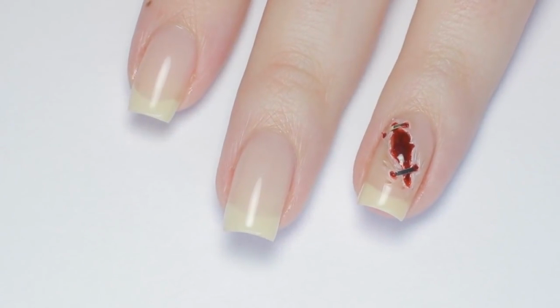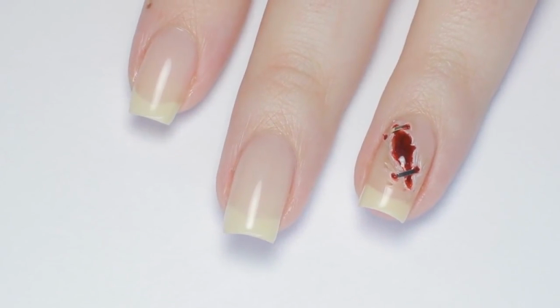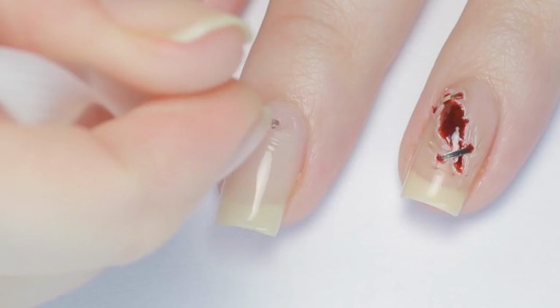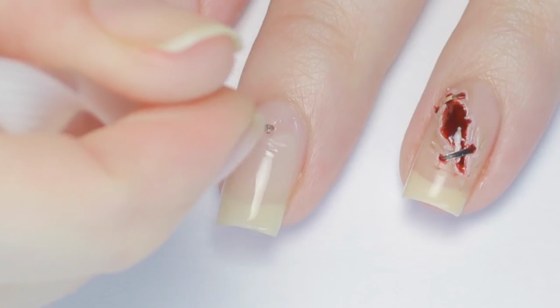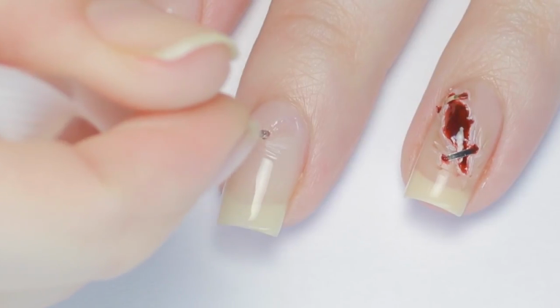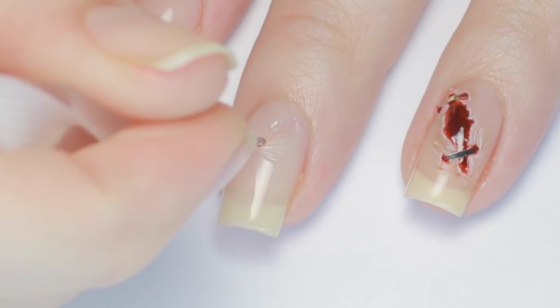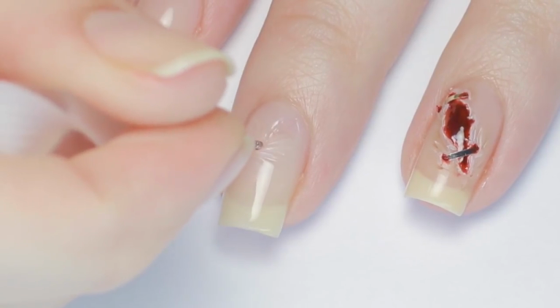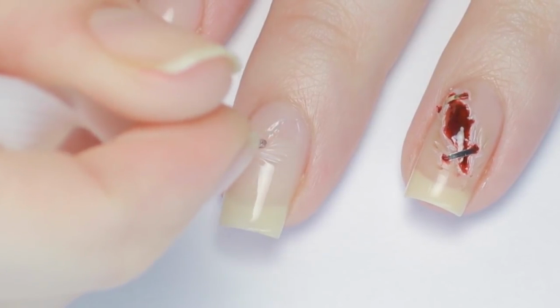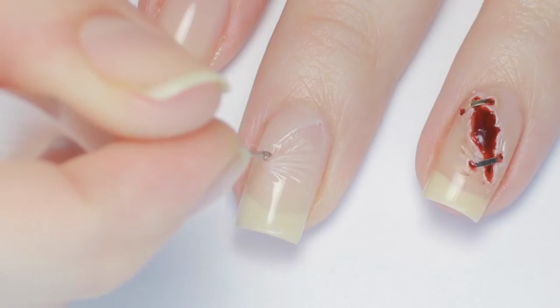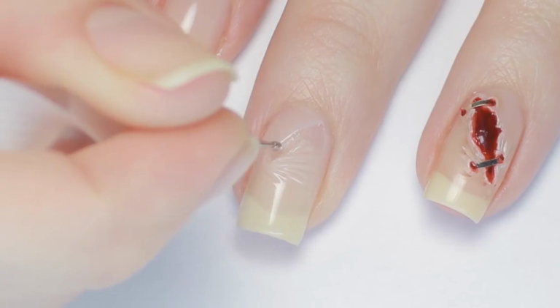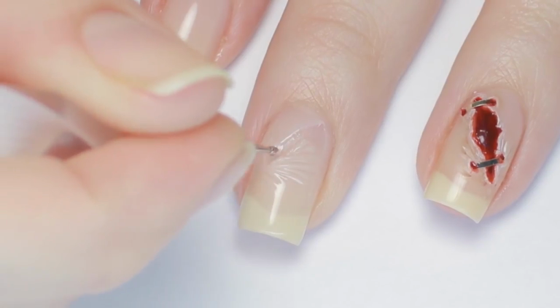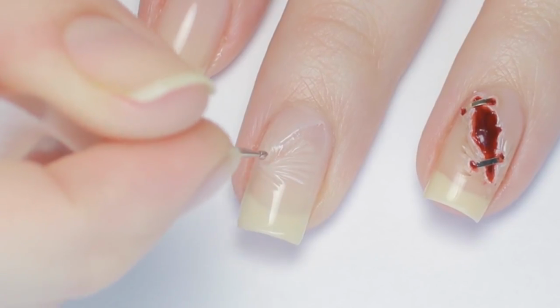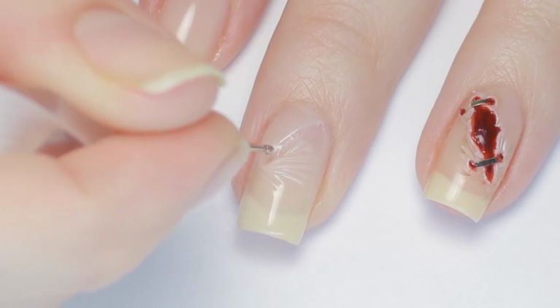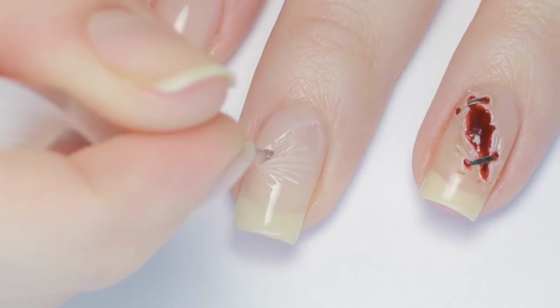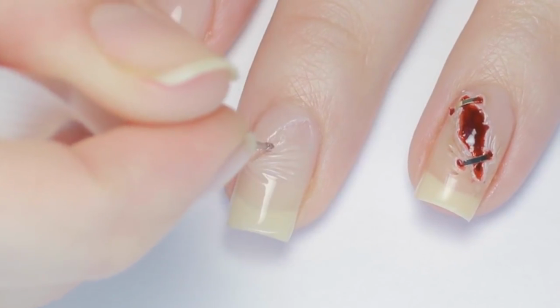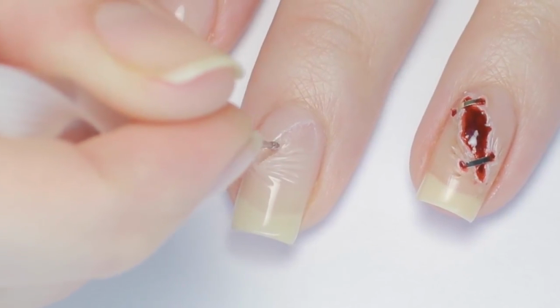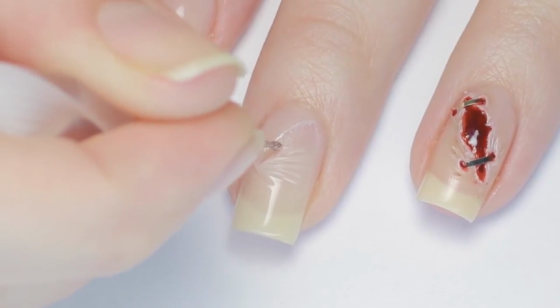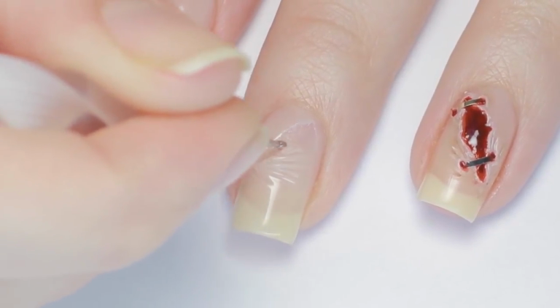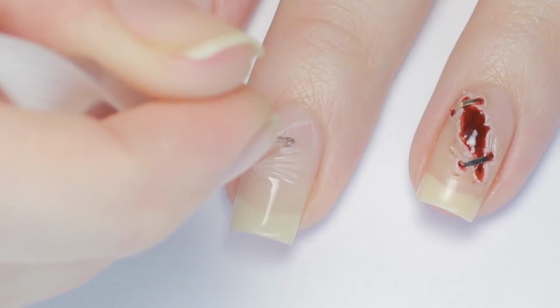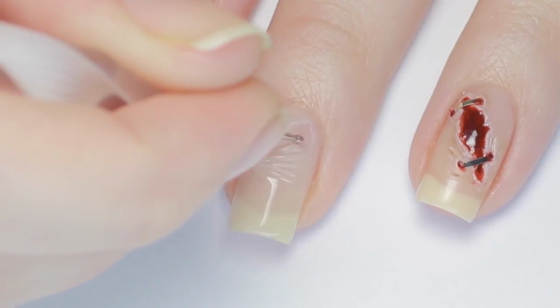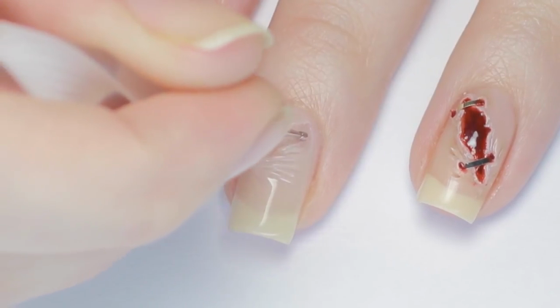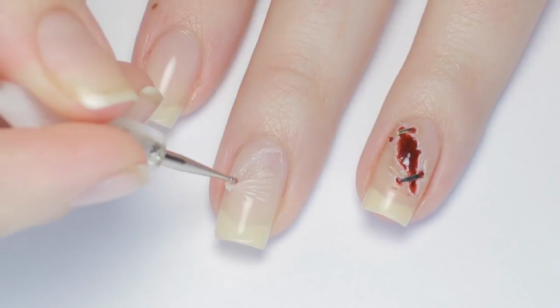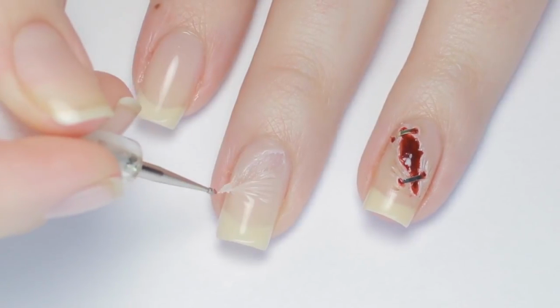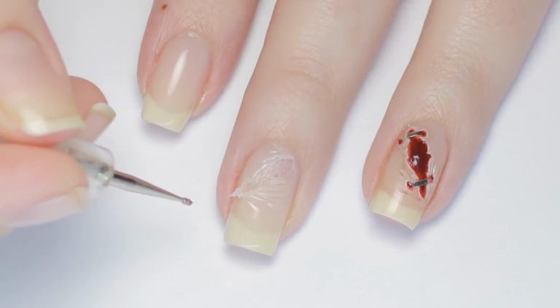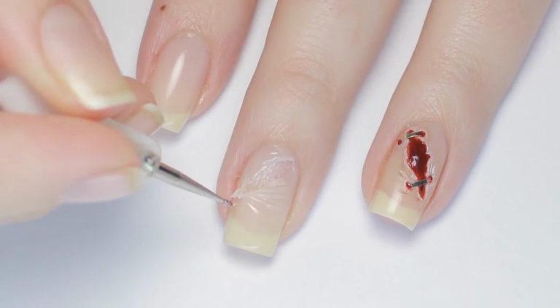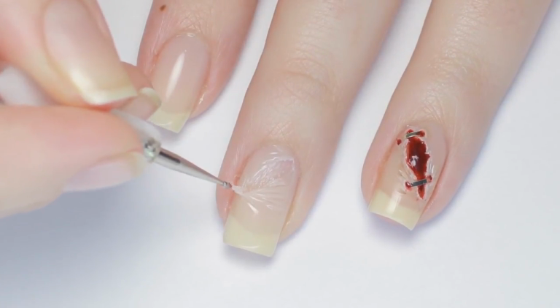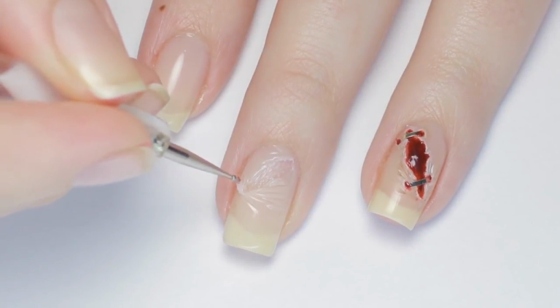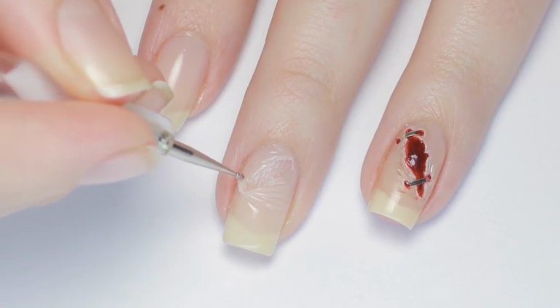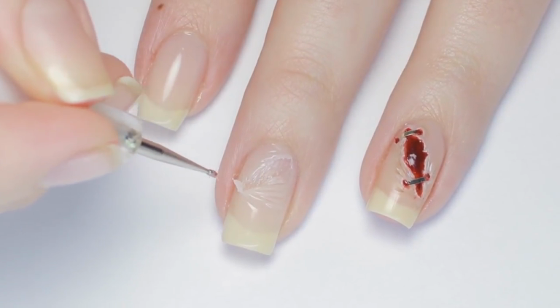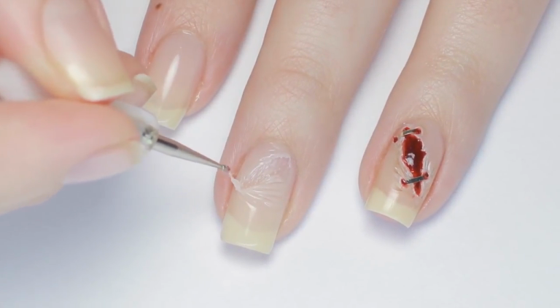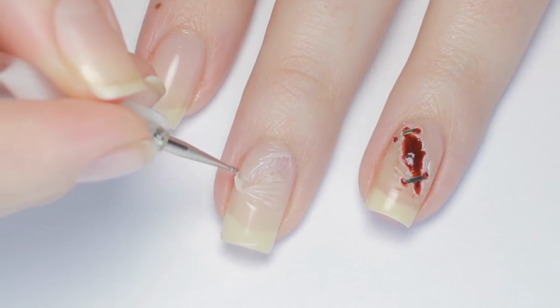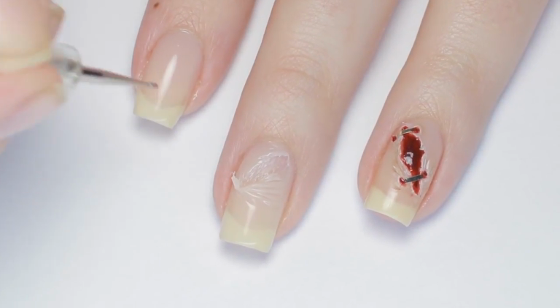Then grab your dotting tool and start making incisions. You can make the gashes as long or as wide as you want. Feel free to keep working with the polish and adding texture, because this is gonna help give more of a realistic effect.